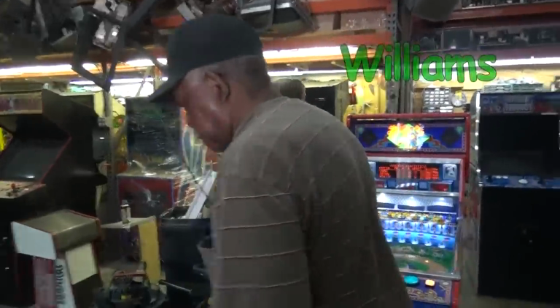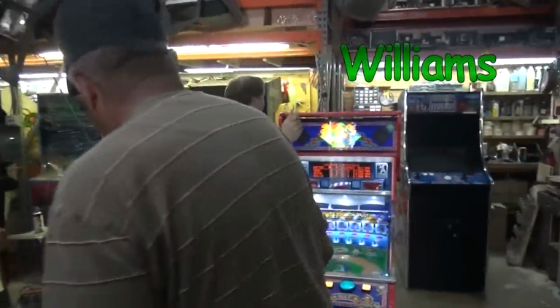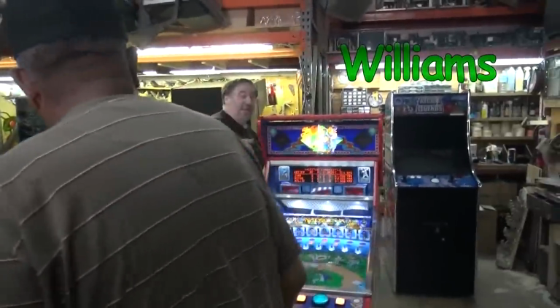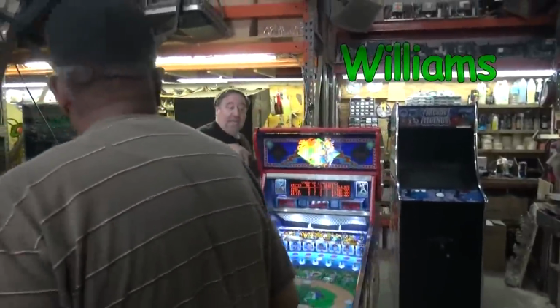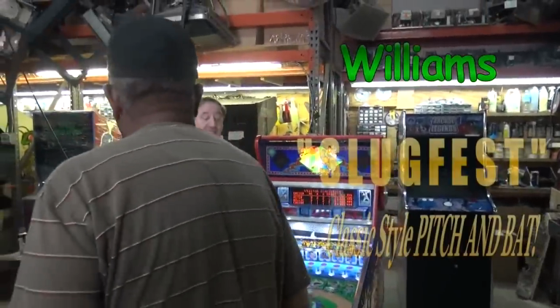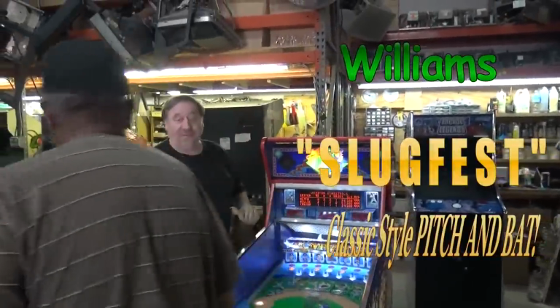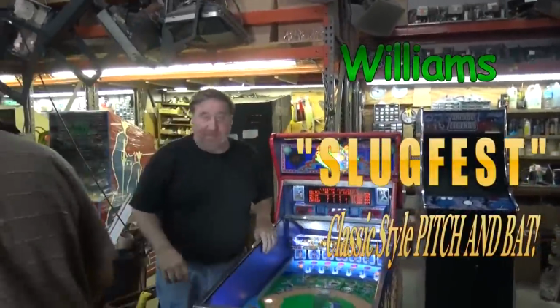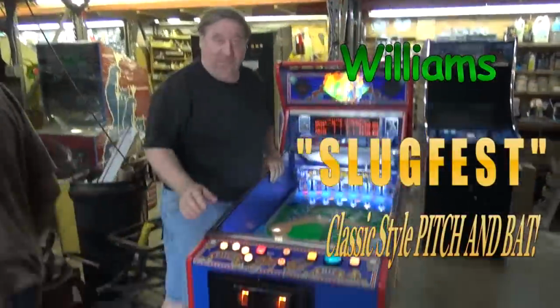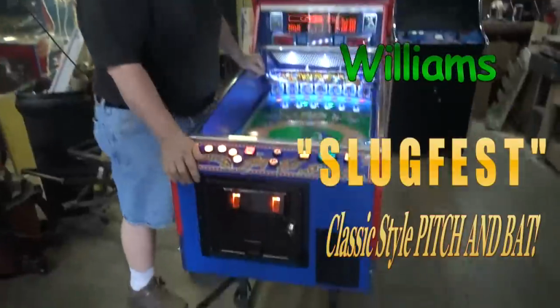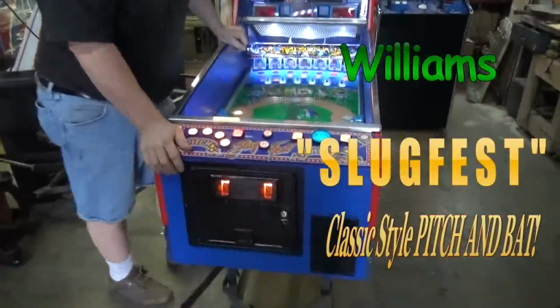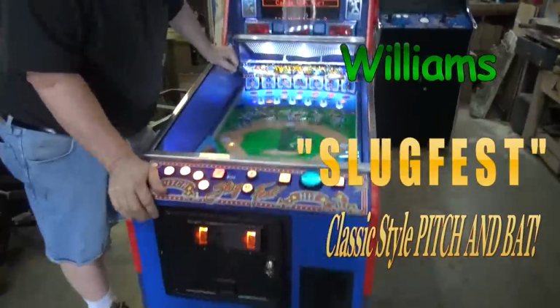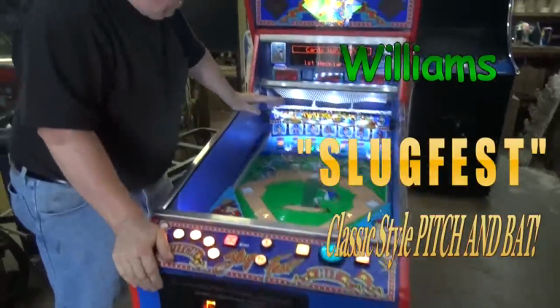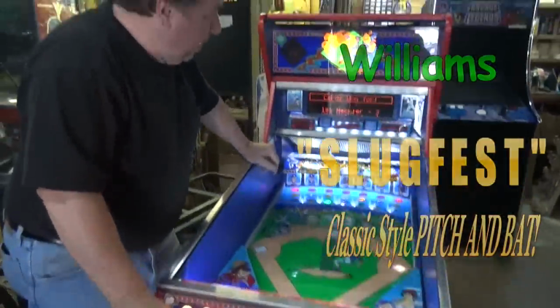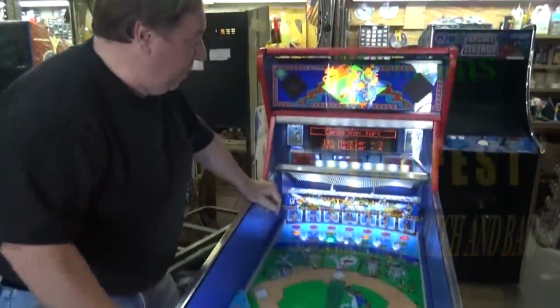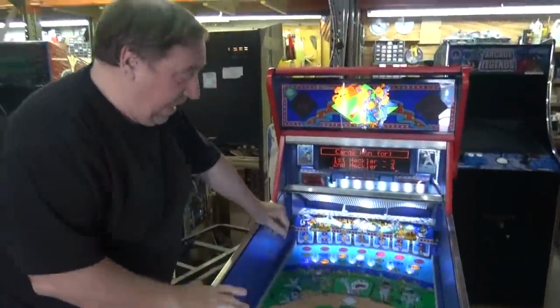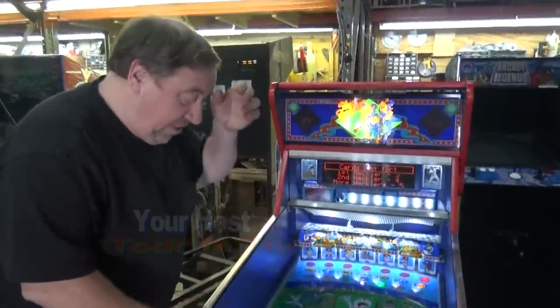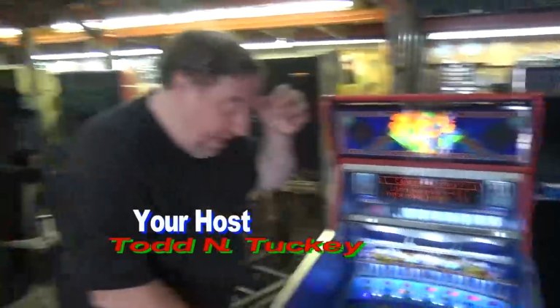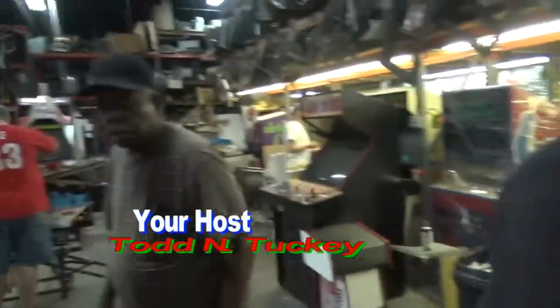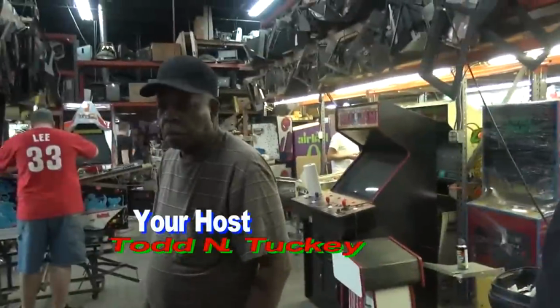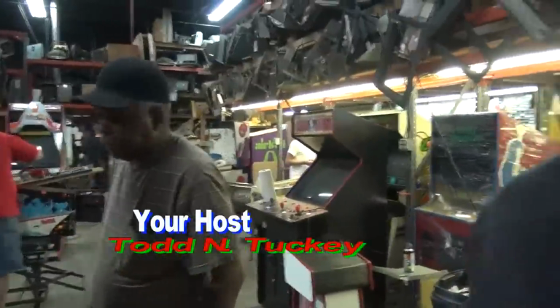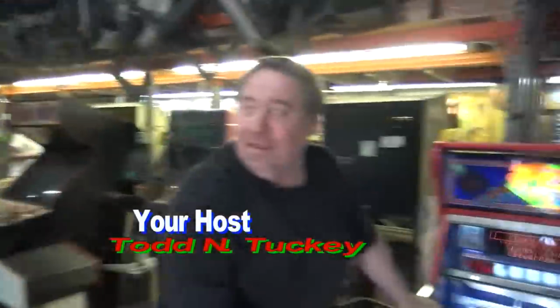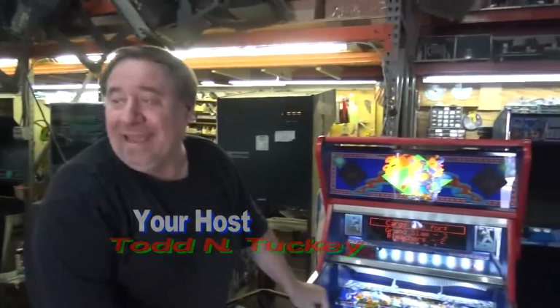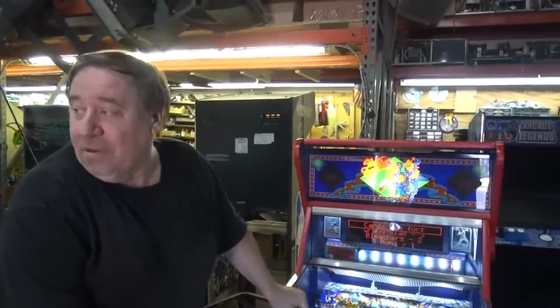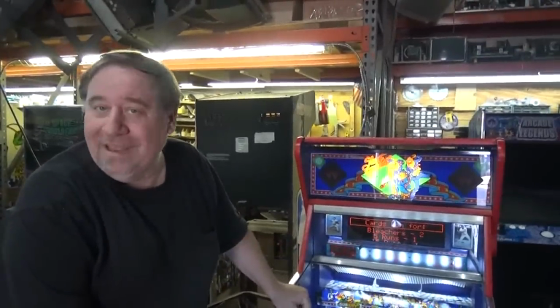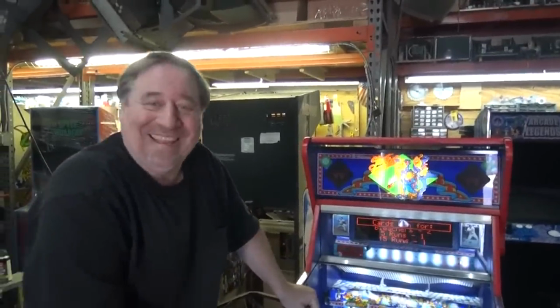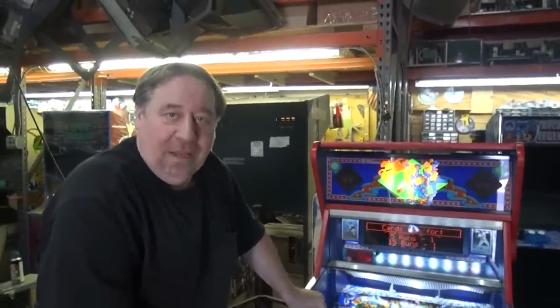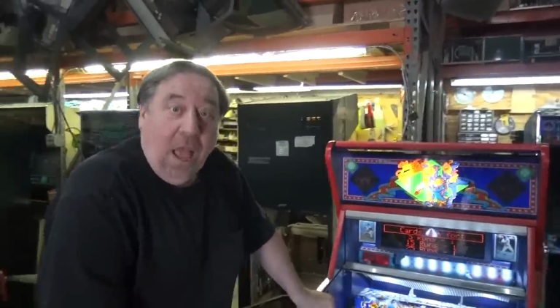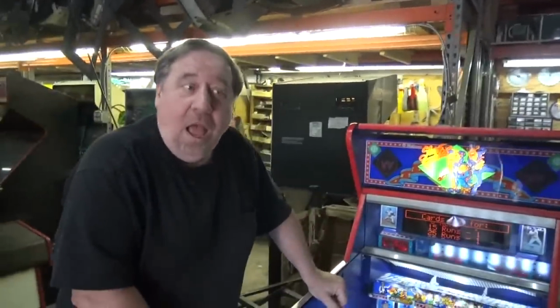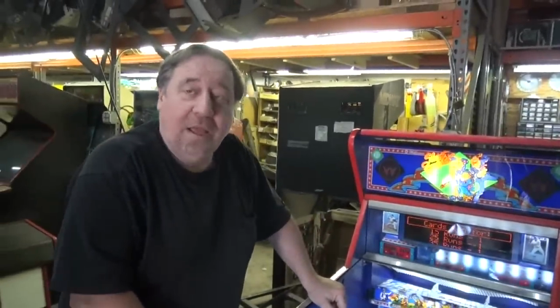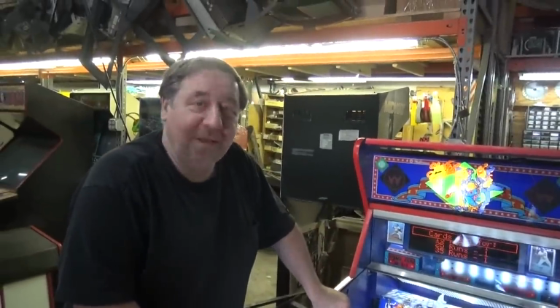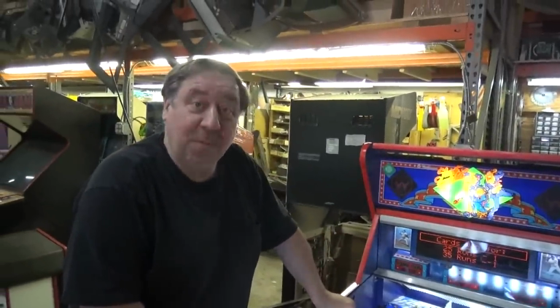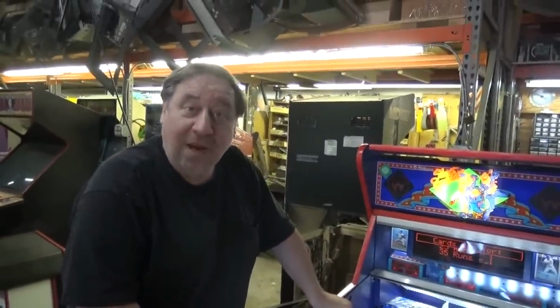You're actually here to see Slugfest. Thank you Wallace, but we've got to move on because we've got to get this created and out today. Thank you Wallace, get back to work. Get out. I've got to take a break now. Hold on. Go wait in your trailer.